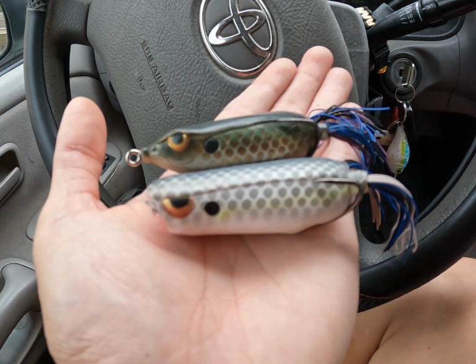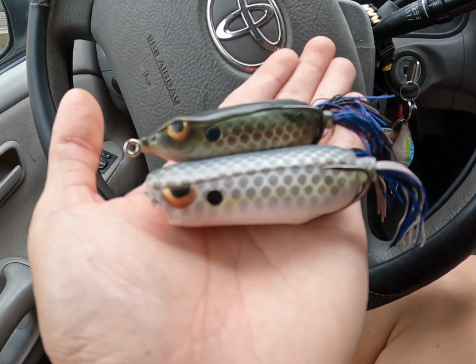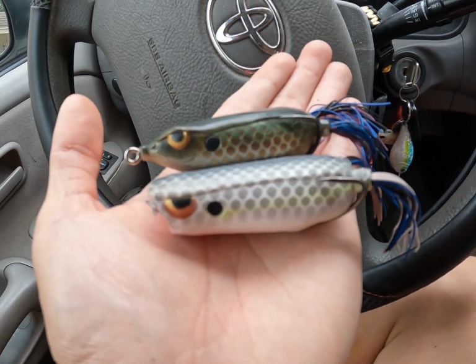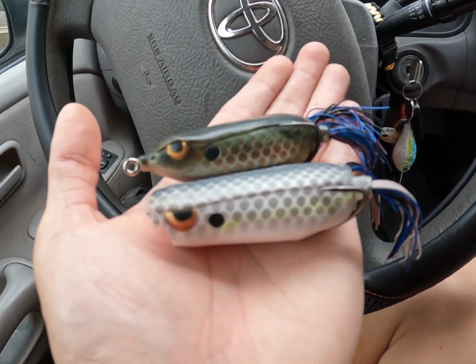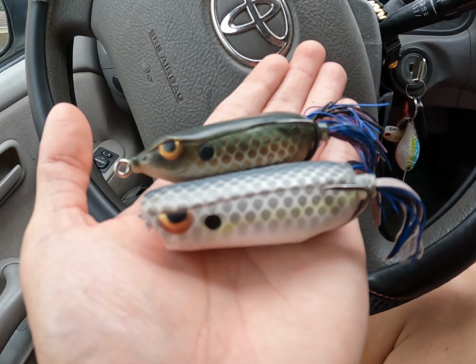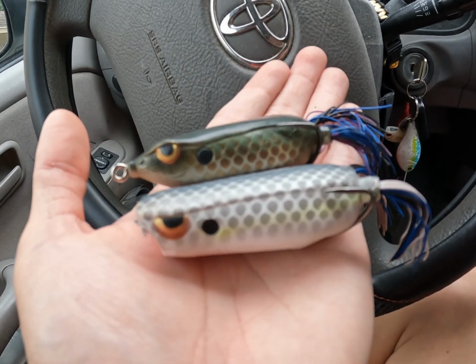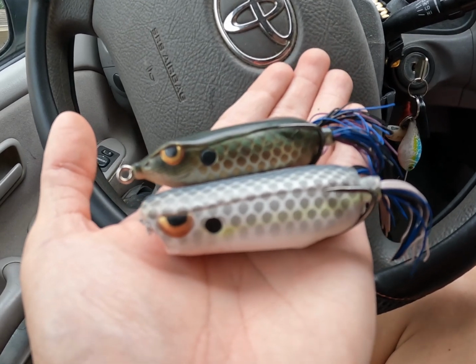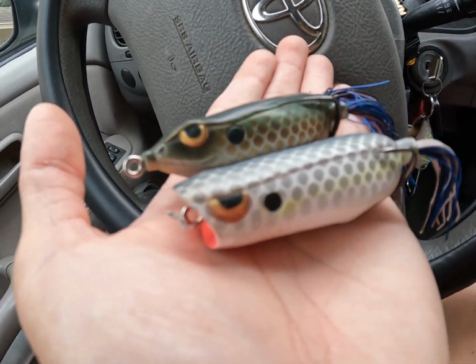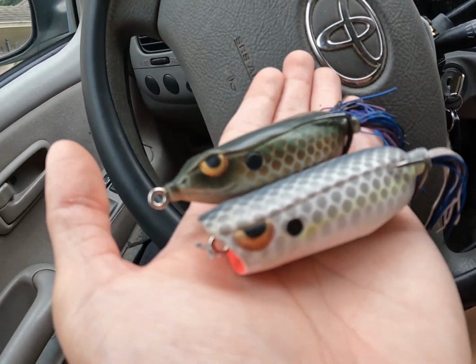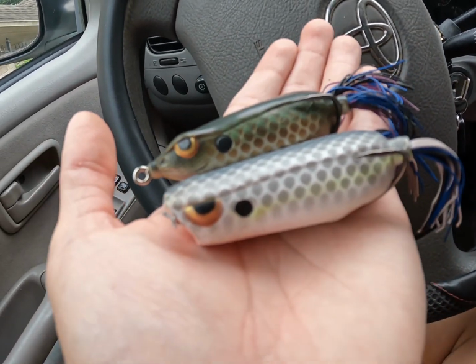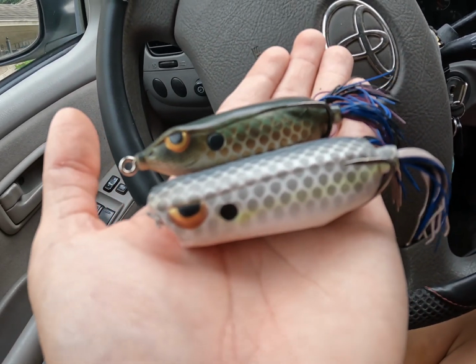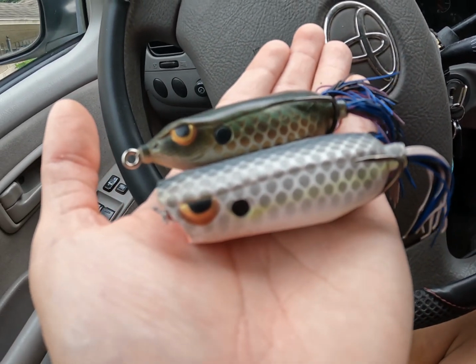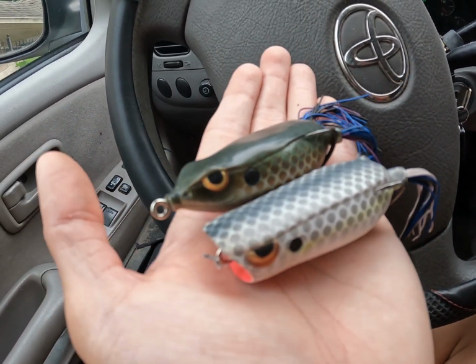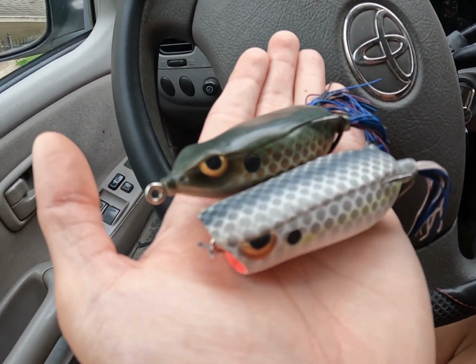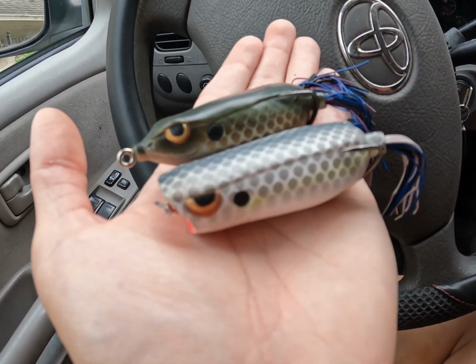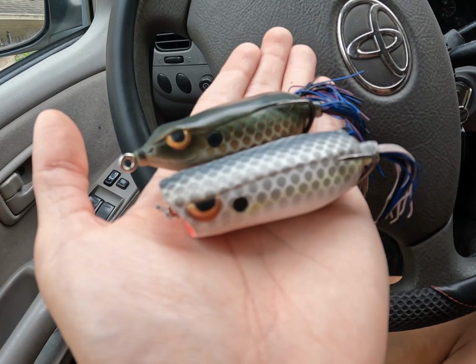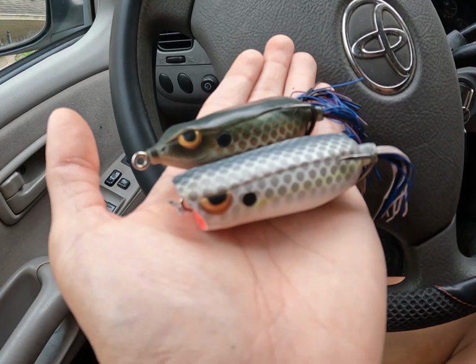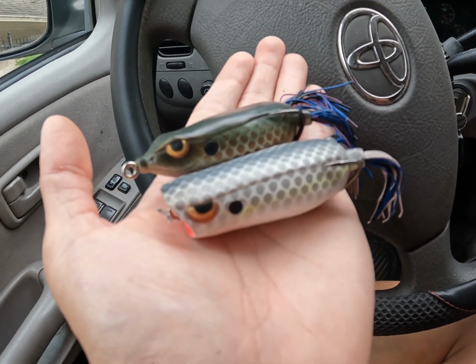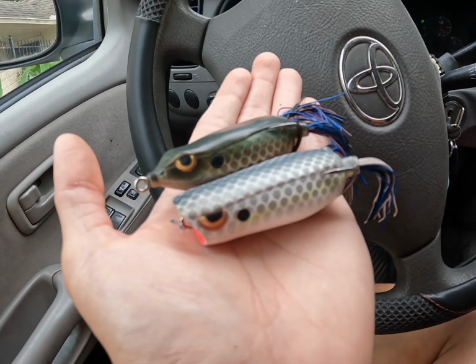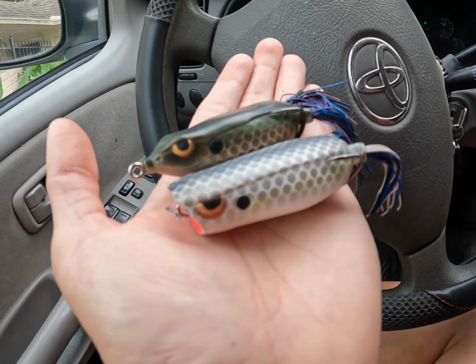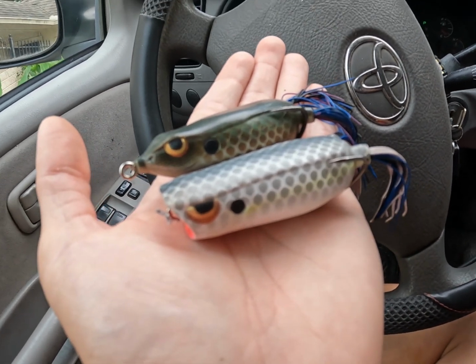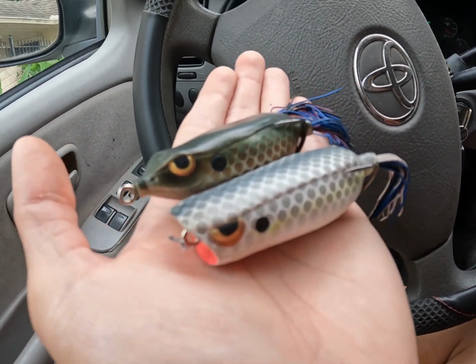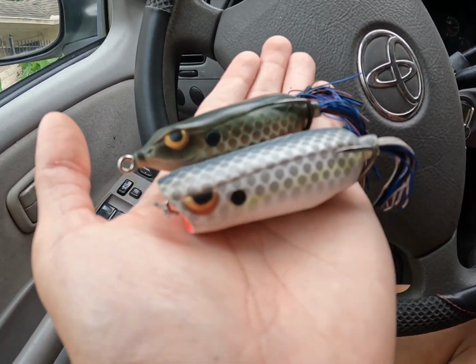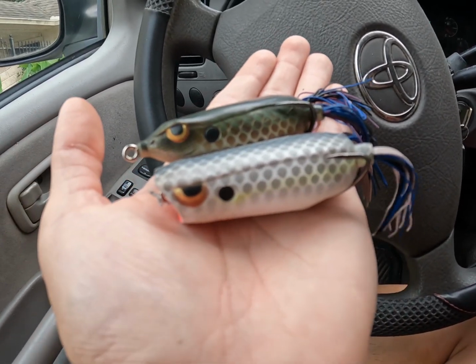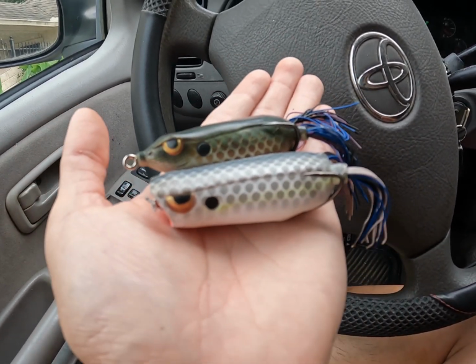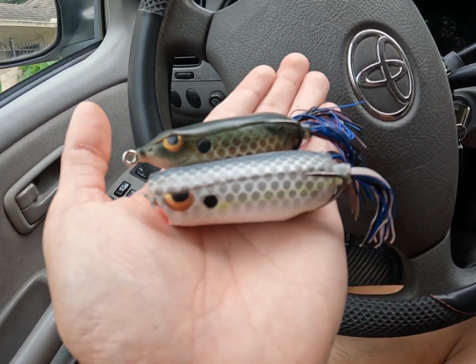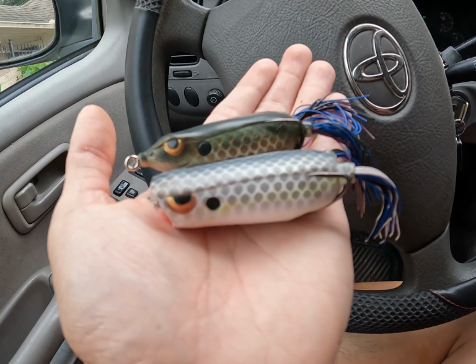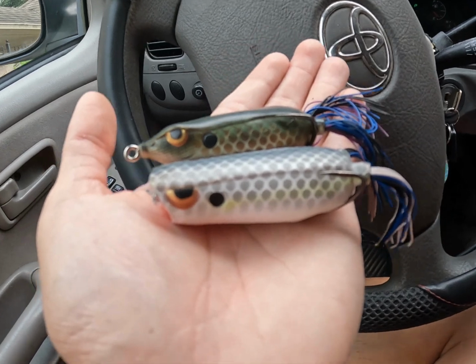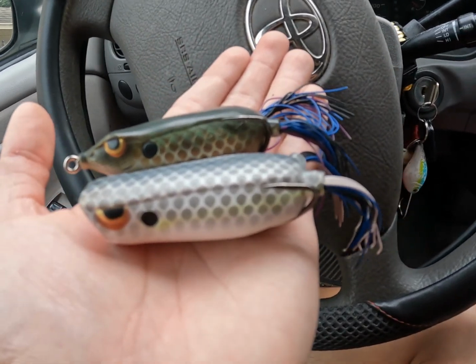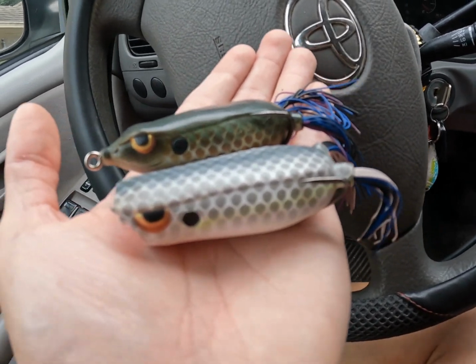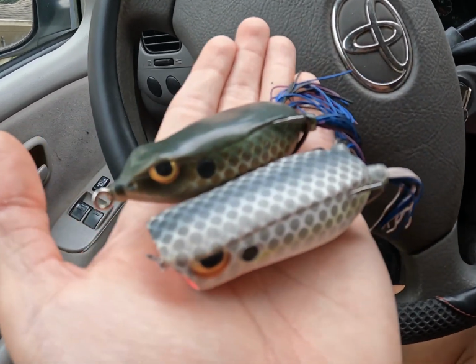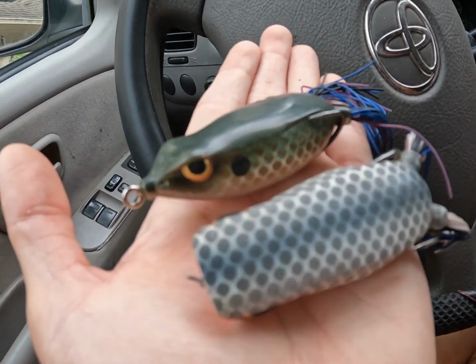Alright everyone, it's time for a fishing challenge video! I have right here two SPRO frogs — a walking frog and a popping frog. That's pretty much the challenge for today's video: walking versus popping frog. We're going to see which one catches the most fish.